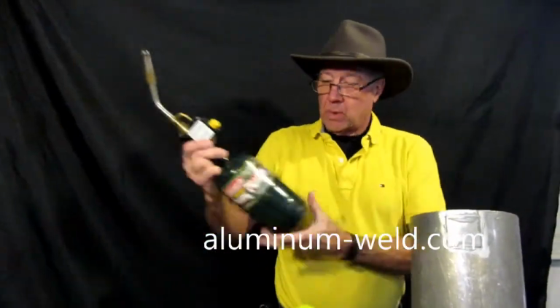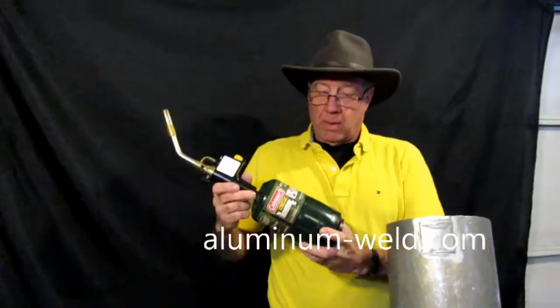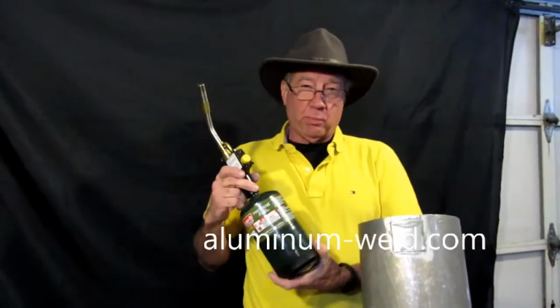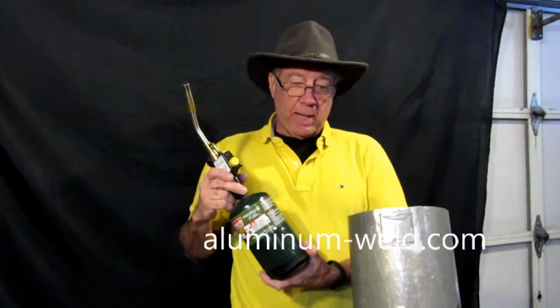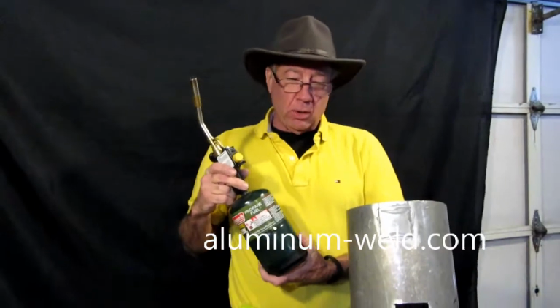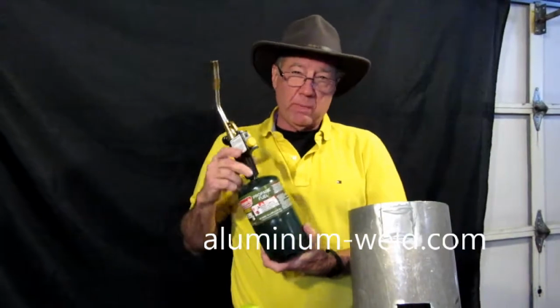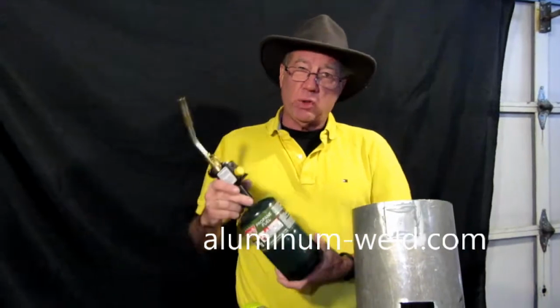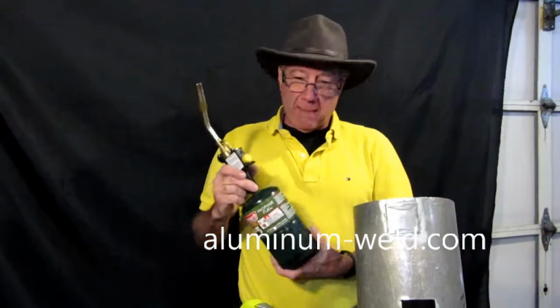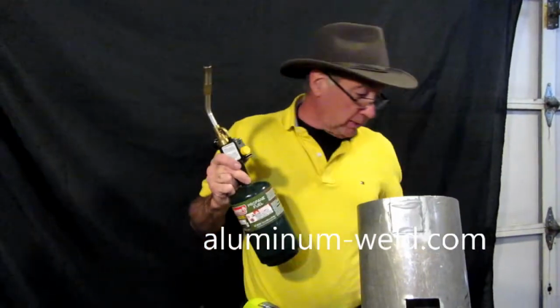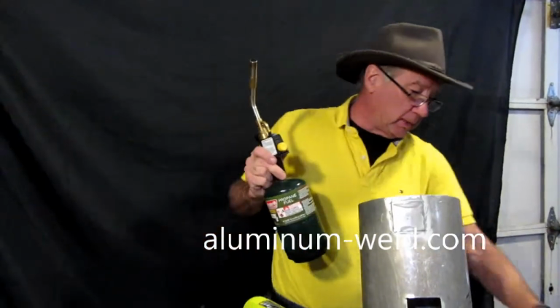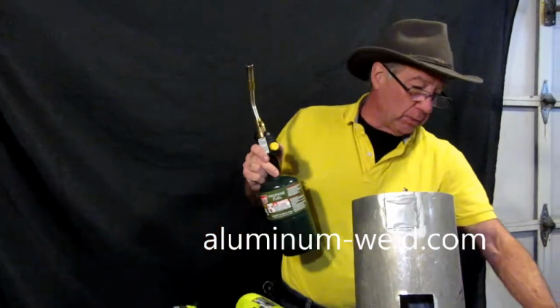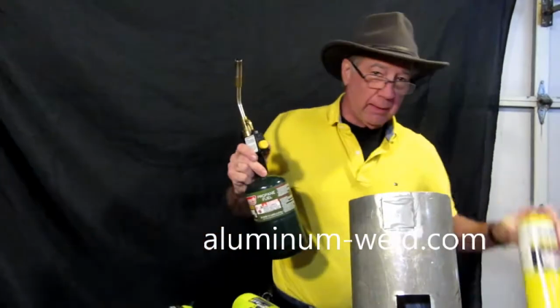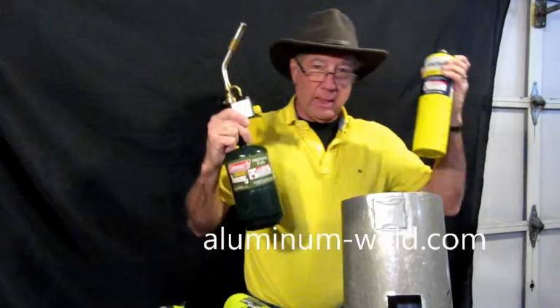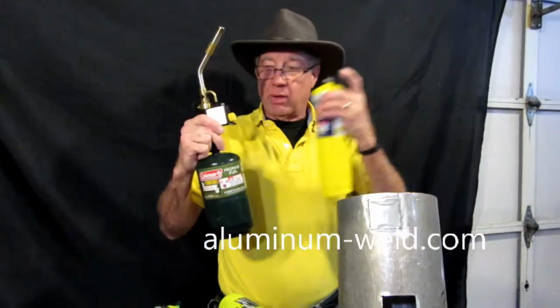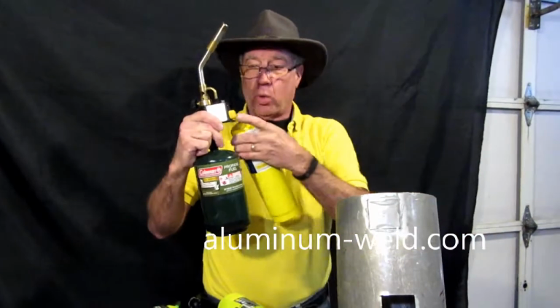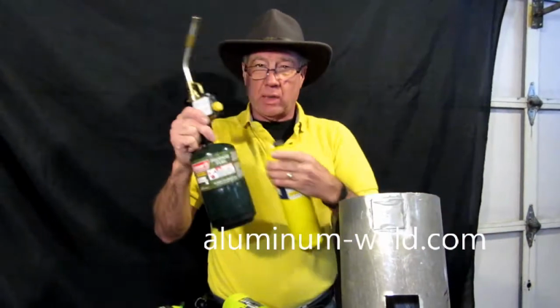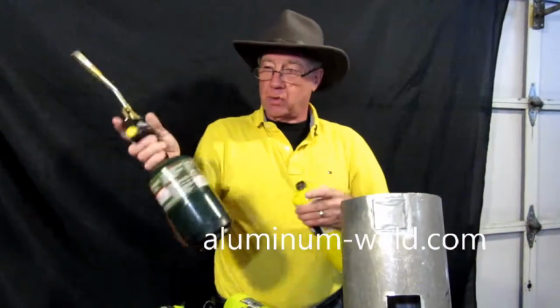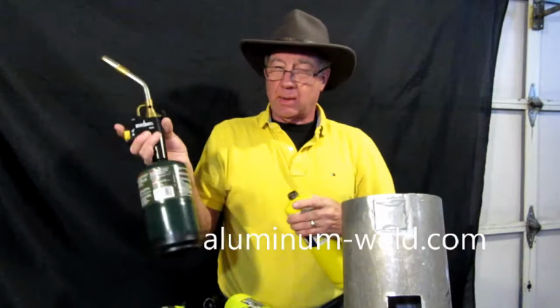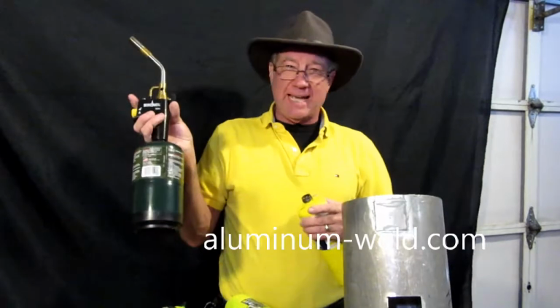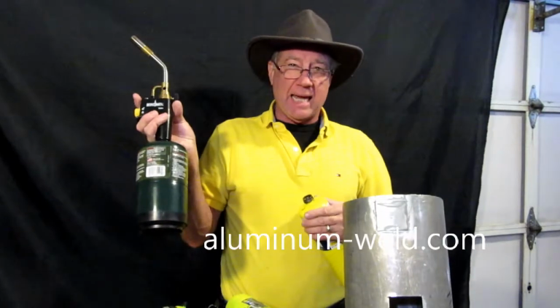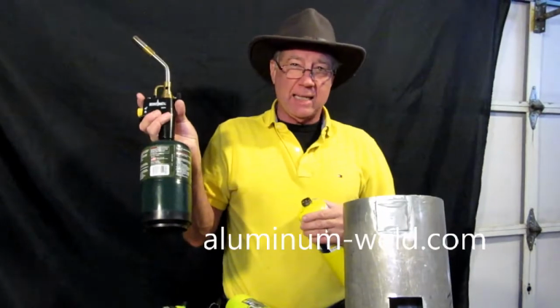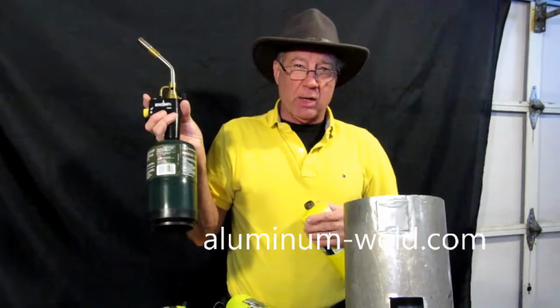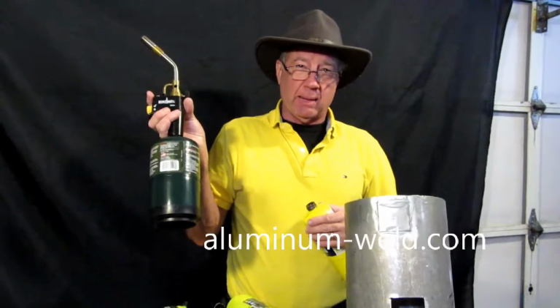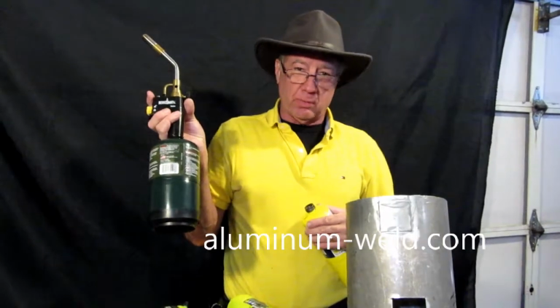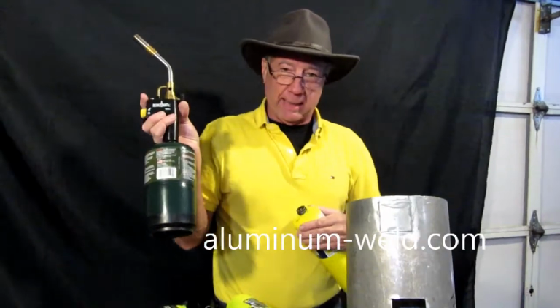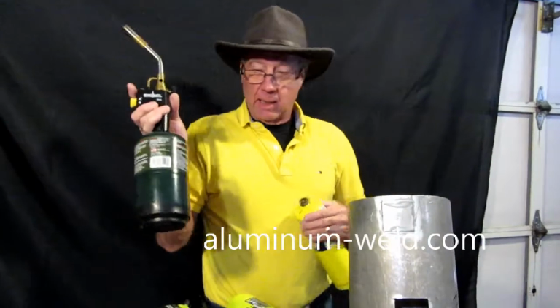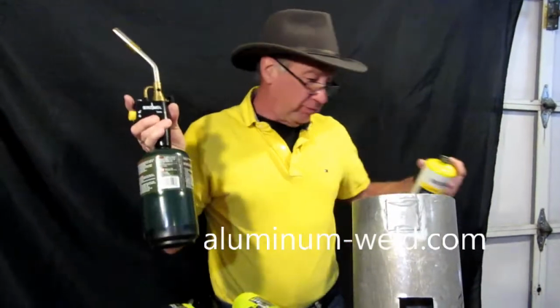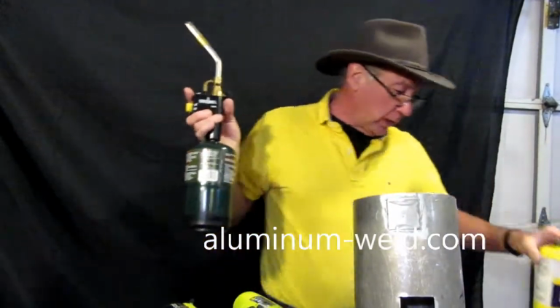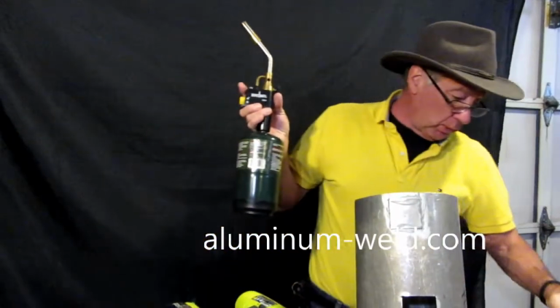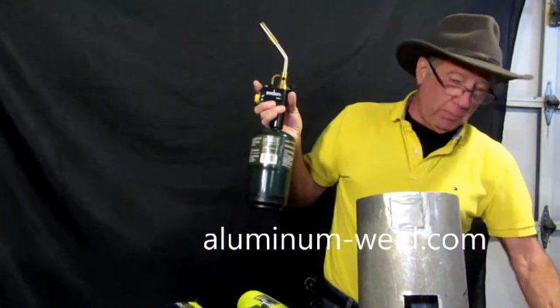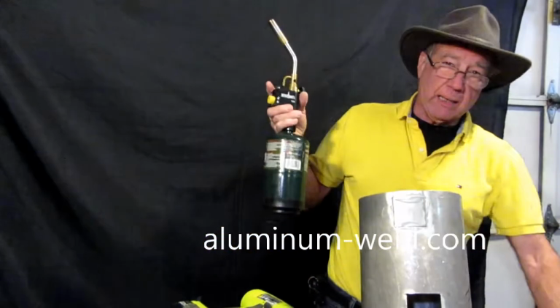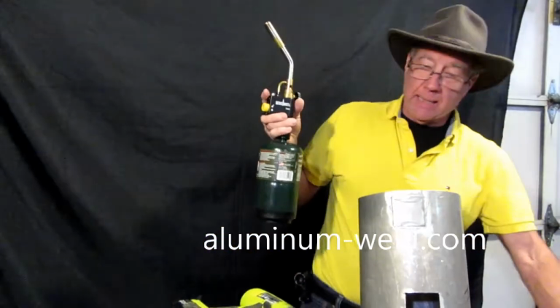I'm using propane here. You might have to use map gas — that is the yellow can — and a very good torch tip. This is a TS8000 by Burns-O-Matic. It's adjustable and puts out a lot of heat.